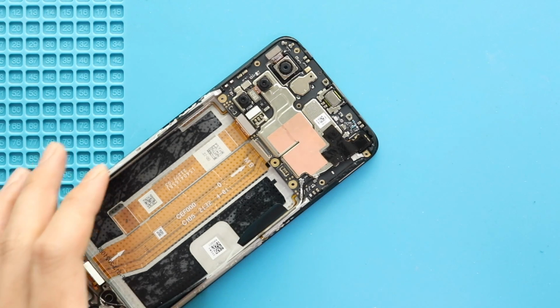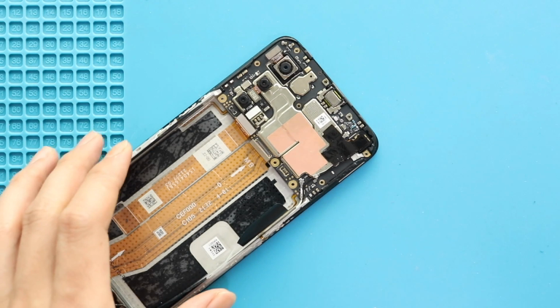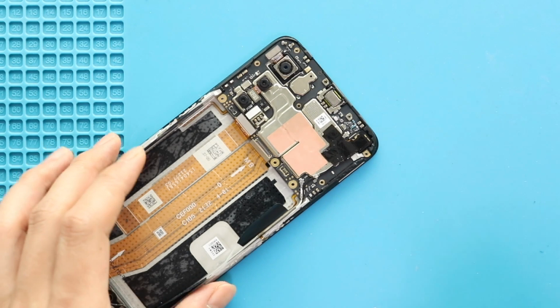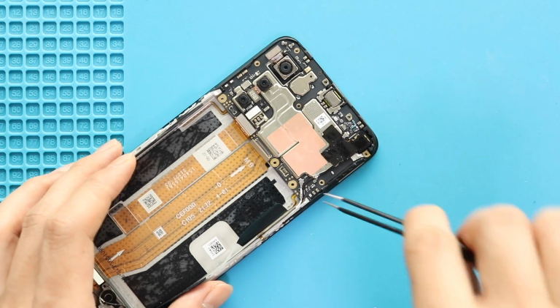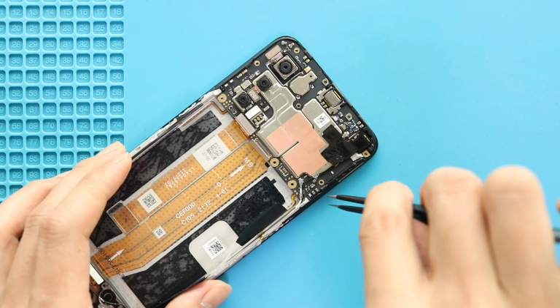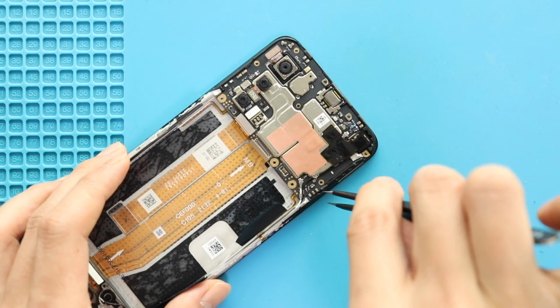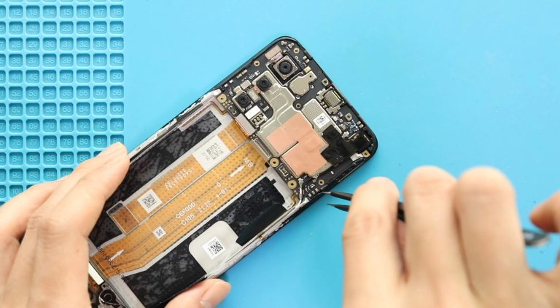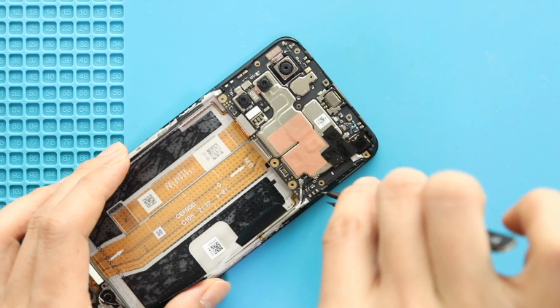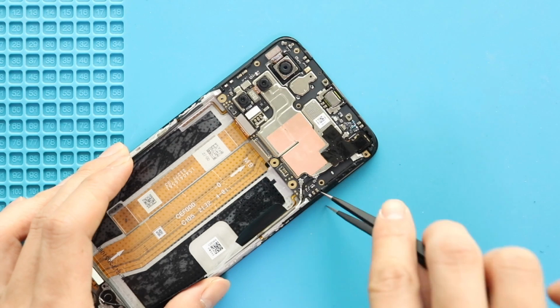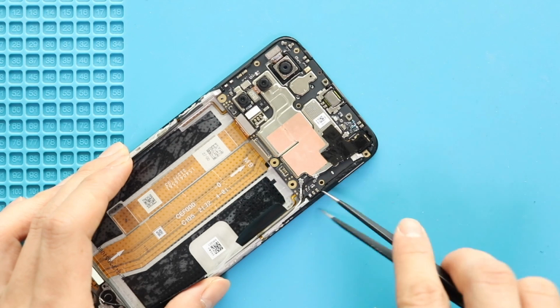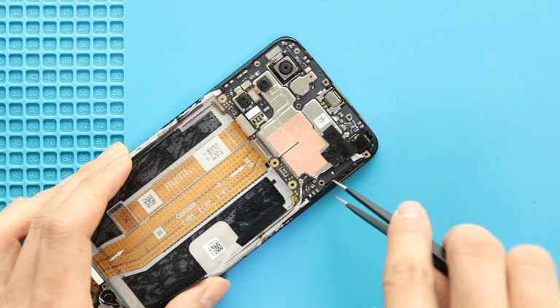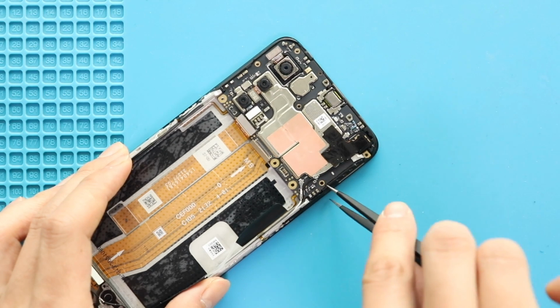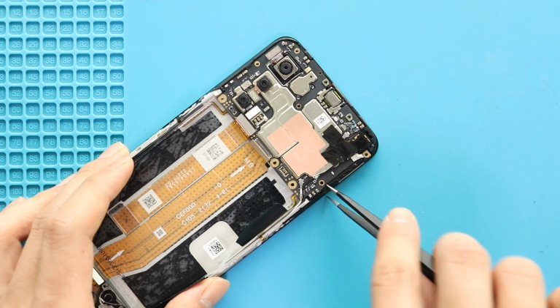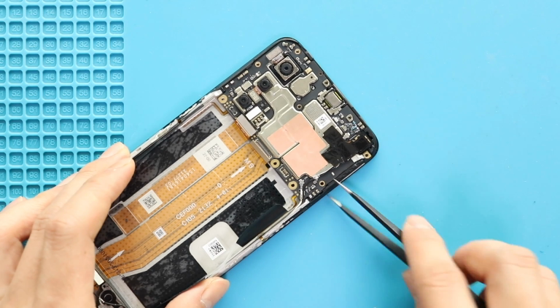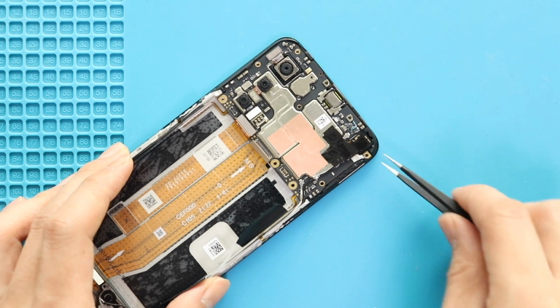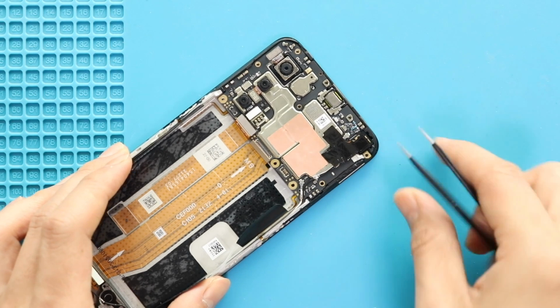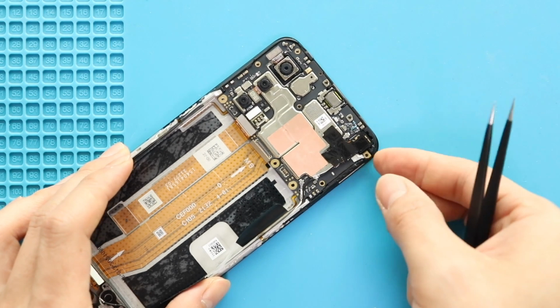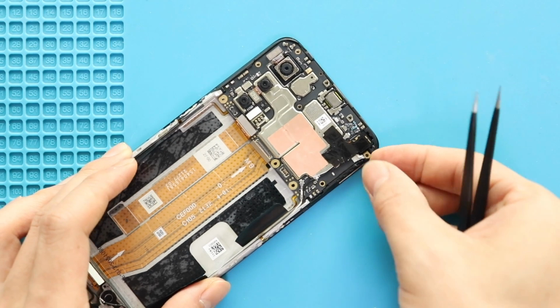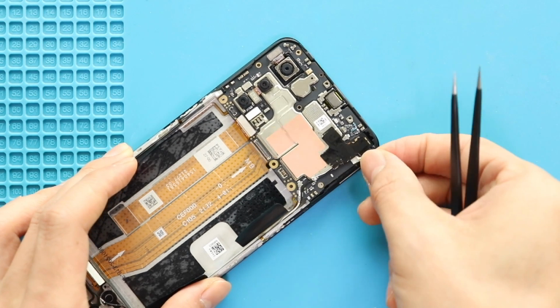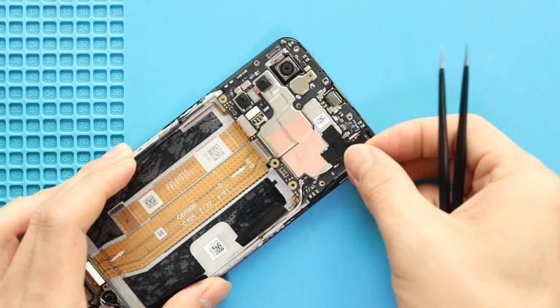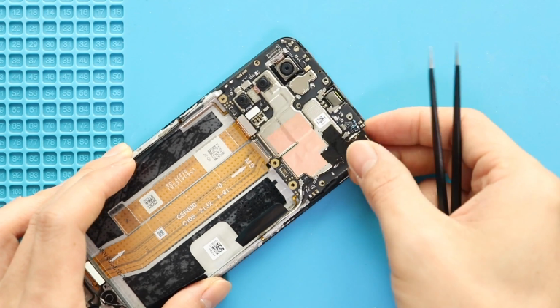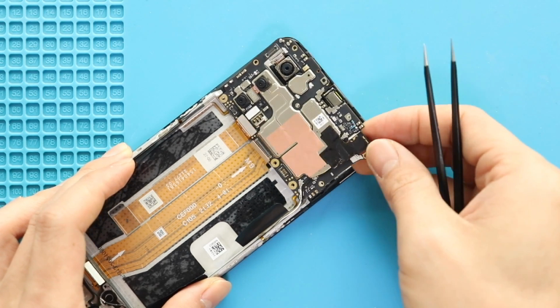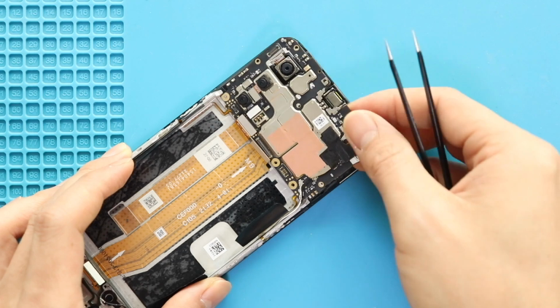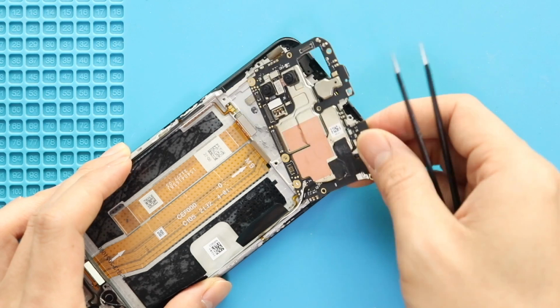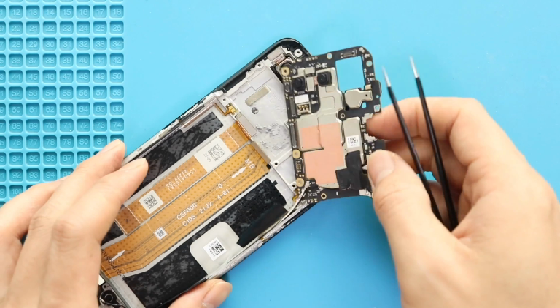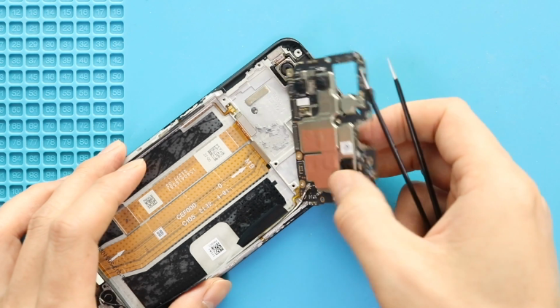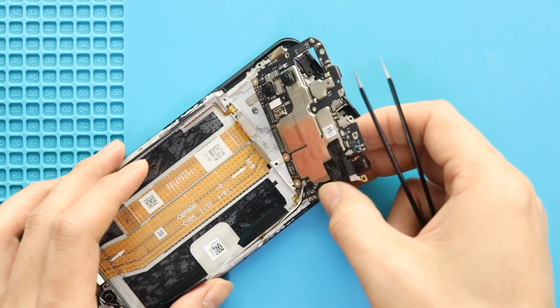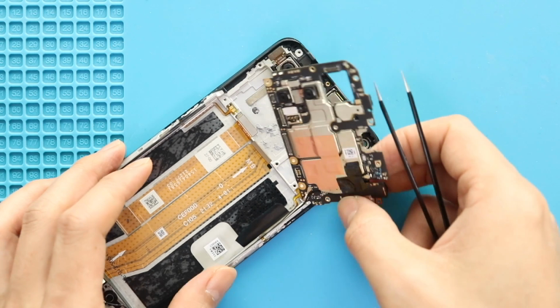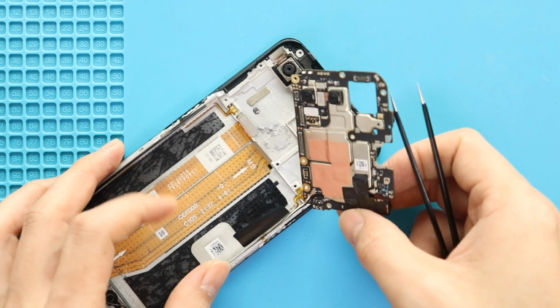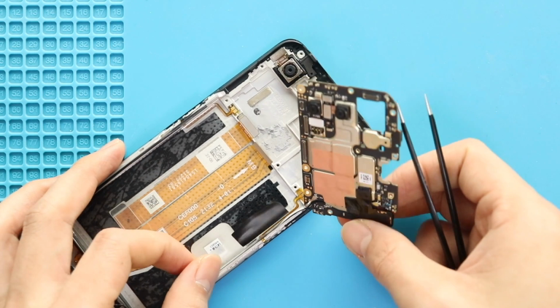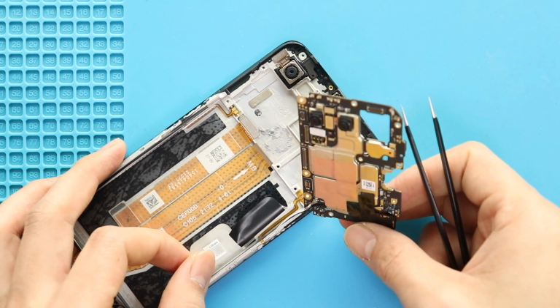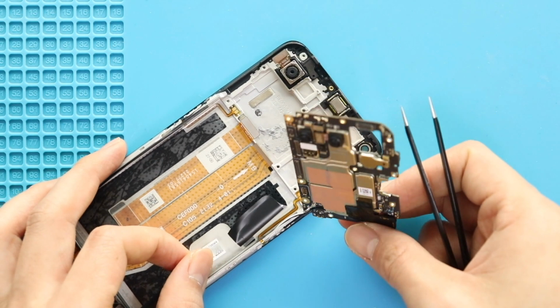Next, lift the logic board using a tweezer or something similar. While lifting, free the adhesive strip near the volume flex. It helps to release the antenna cables from the body.